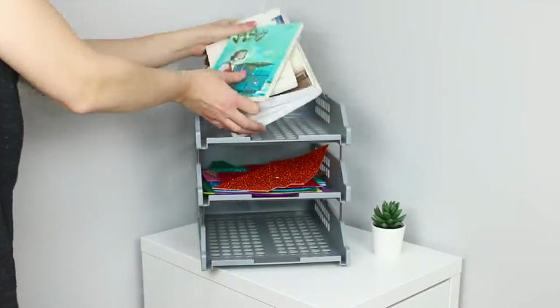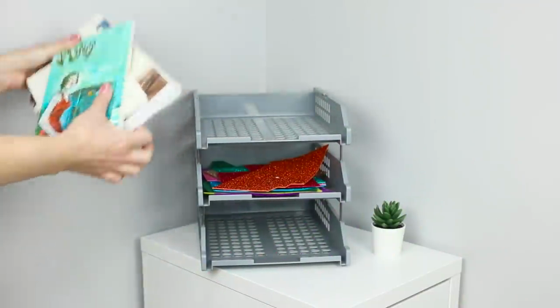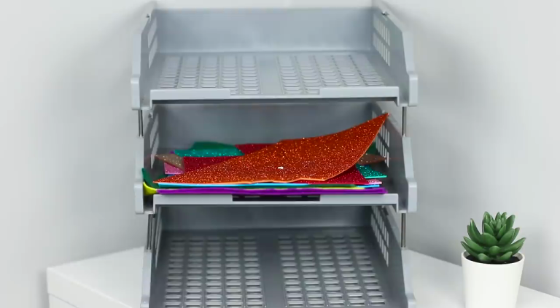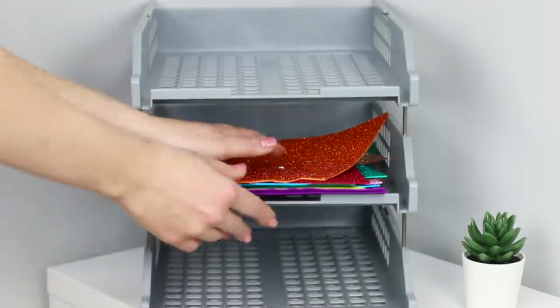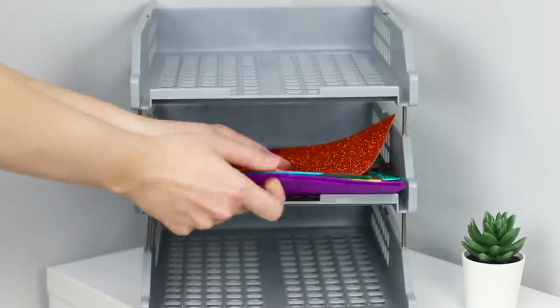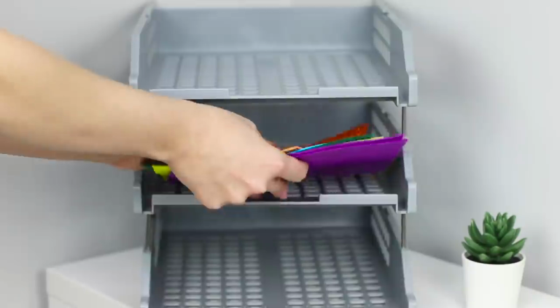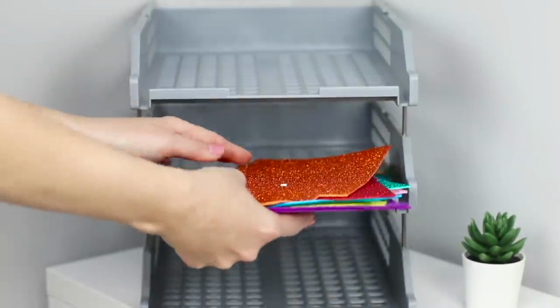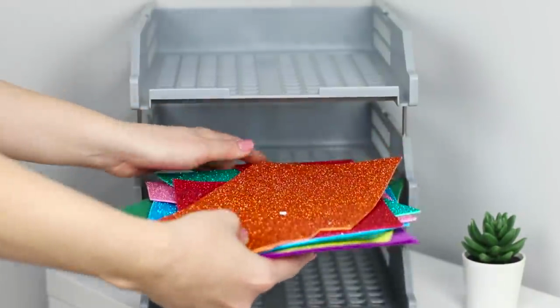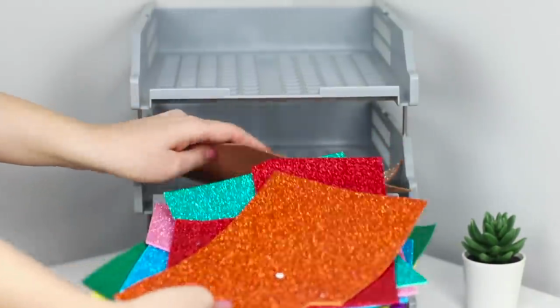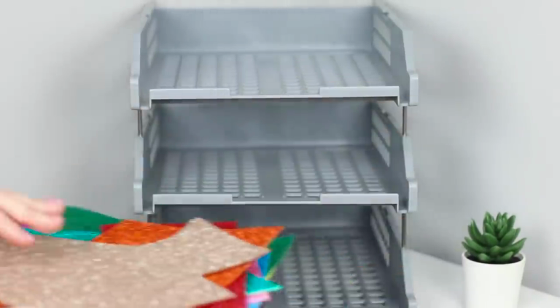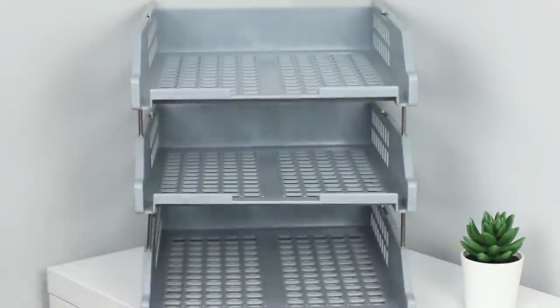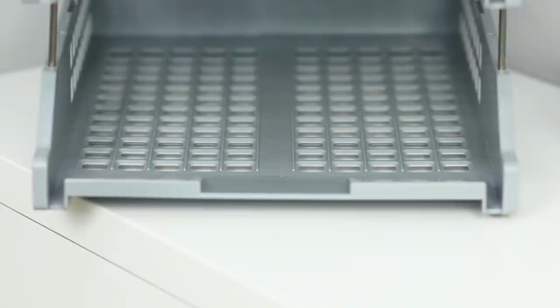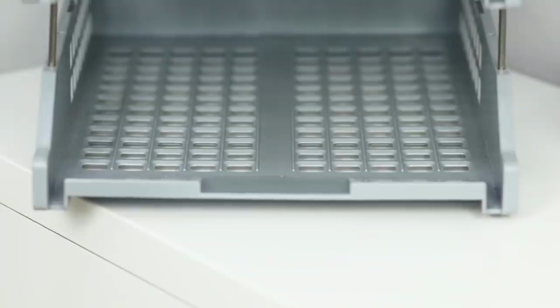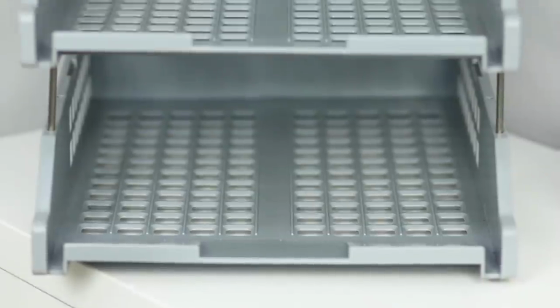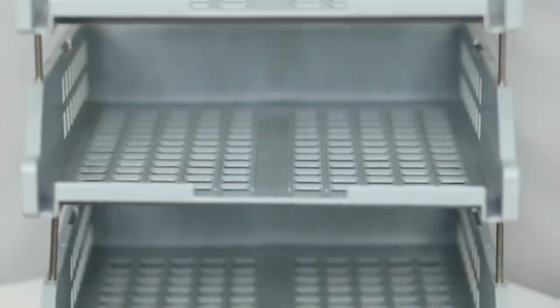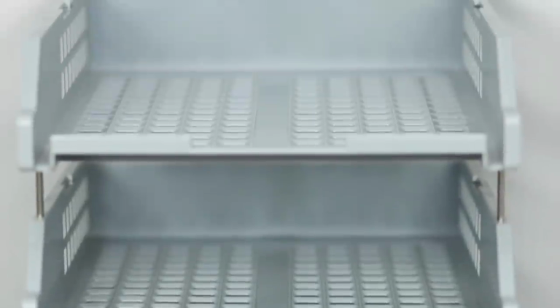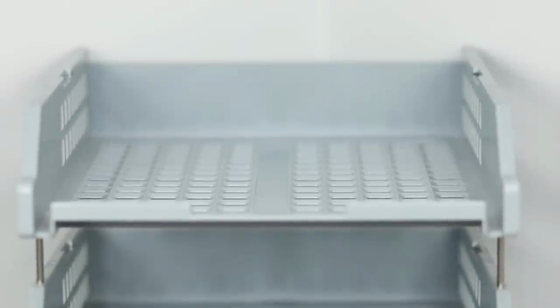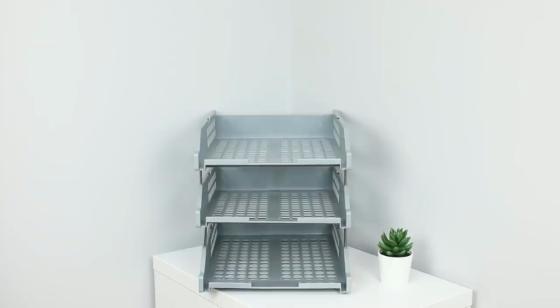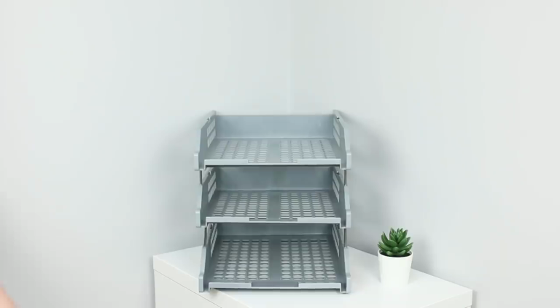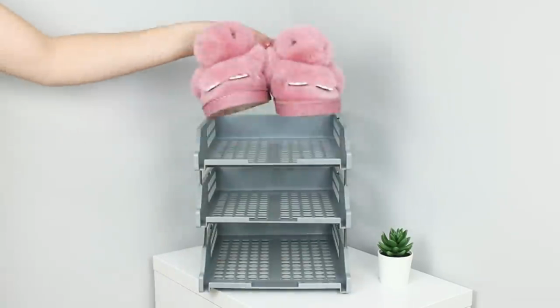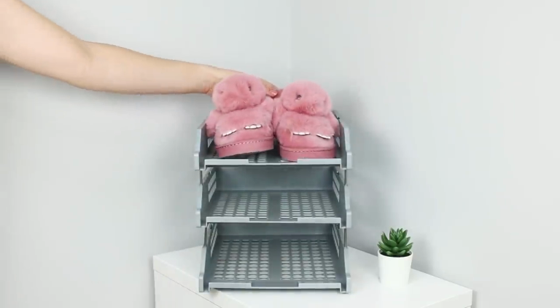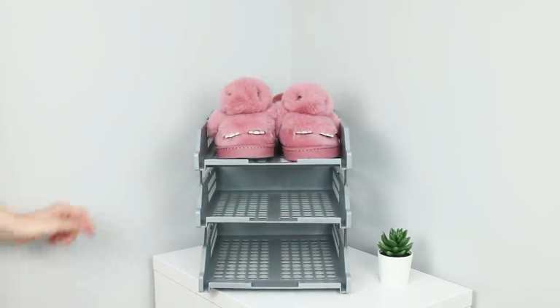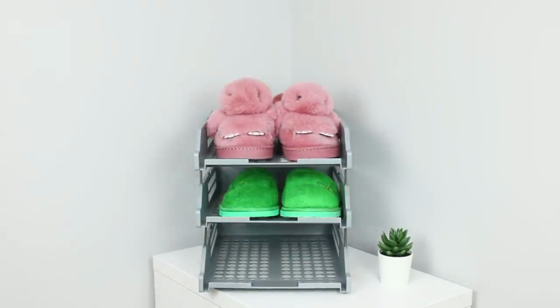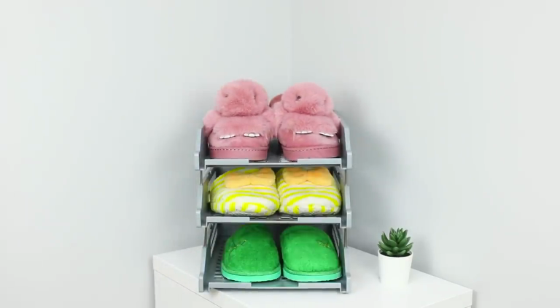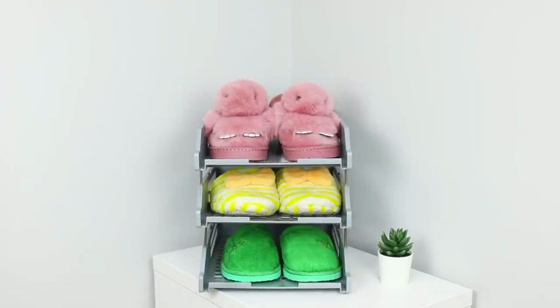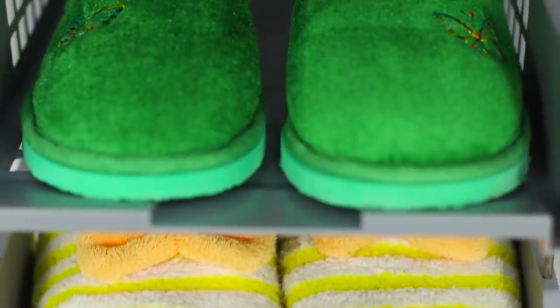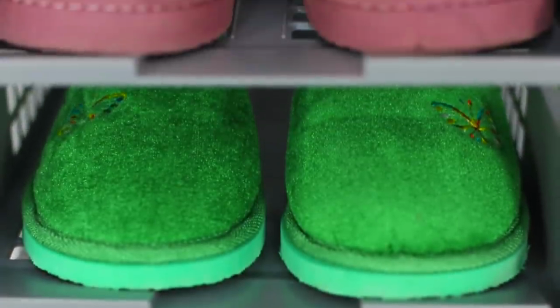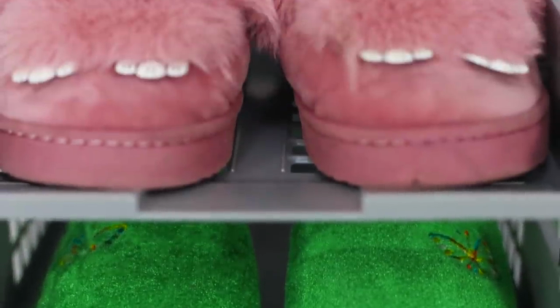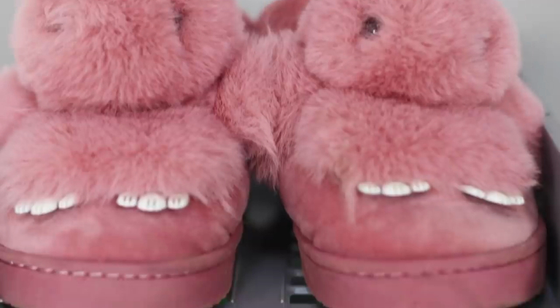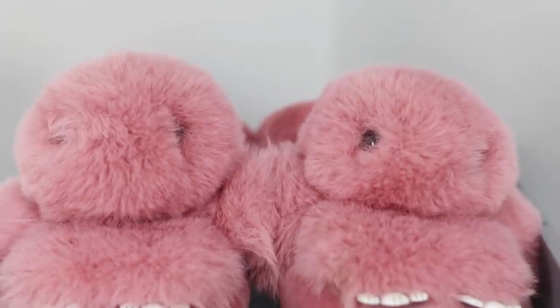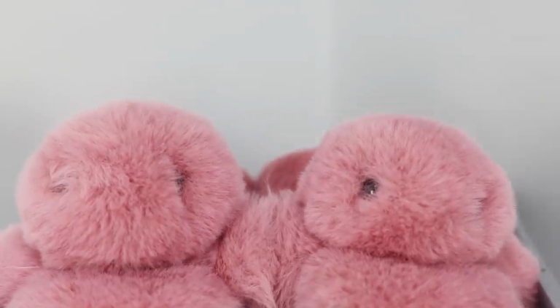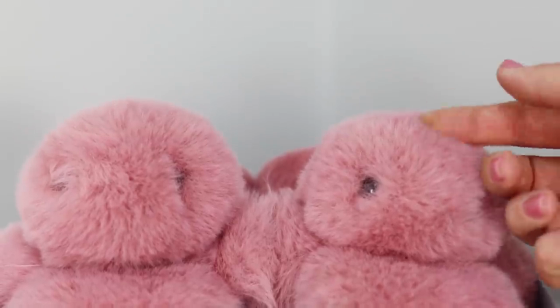A useless paper organizer can also help restore order. Take the organizer and move it from your office to the hallway. All that's left to do is stack your shoes and you can enjoy a tidy hallway!